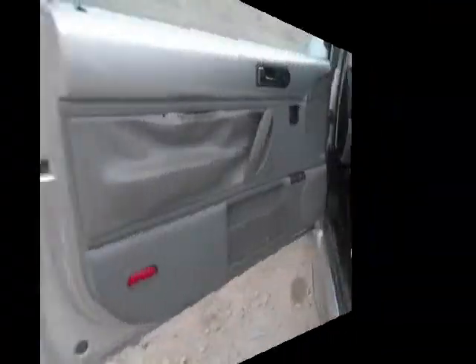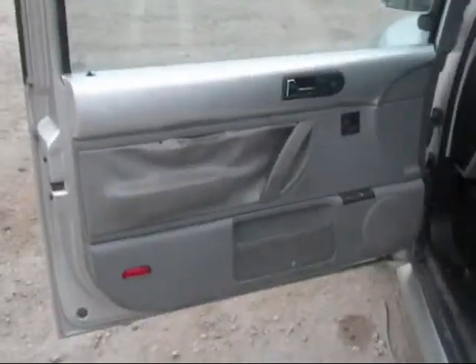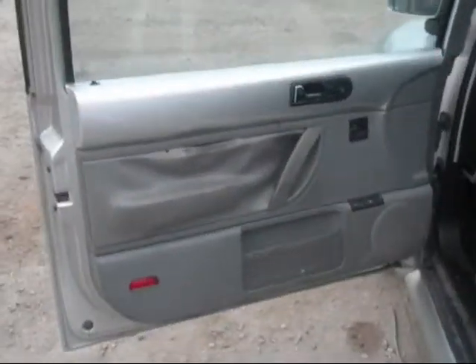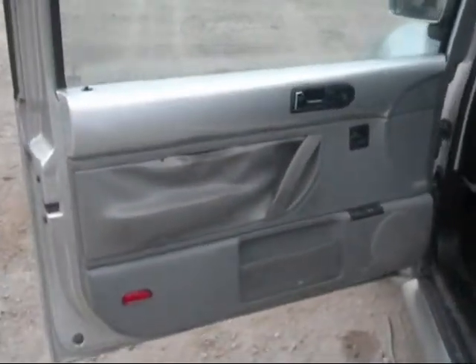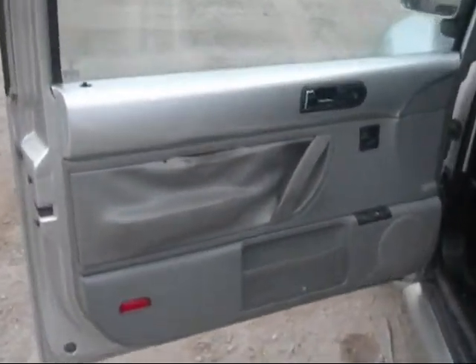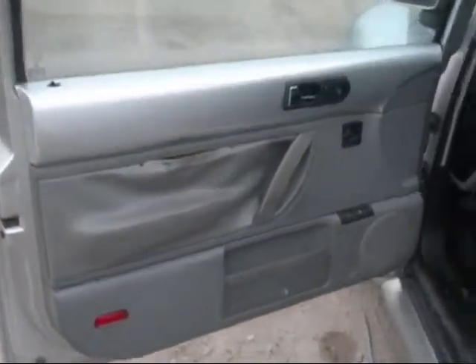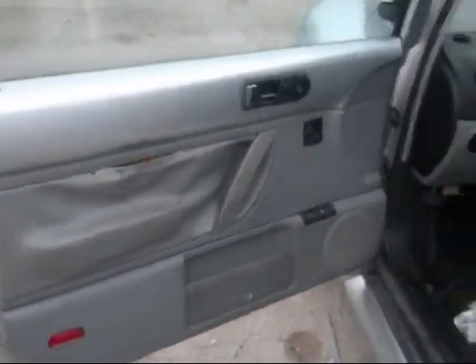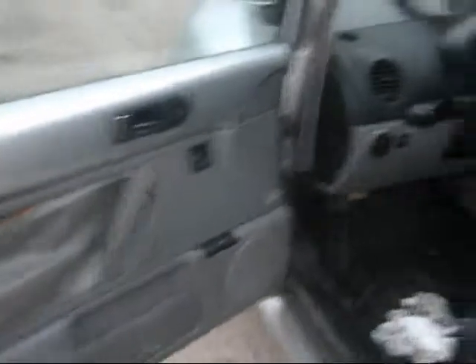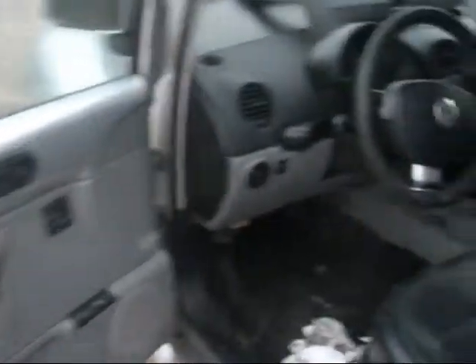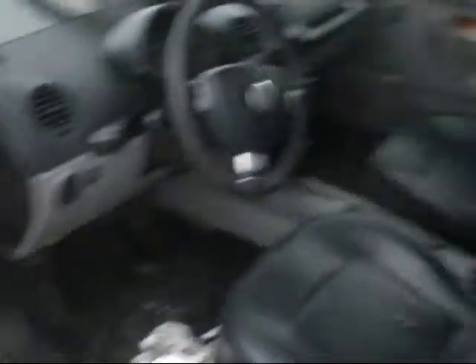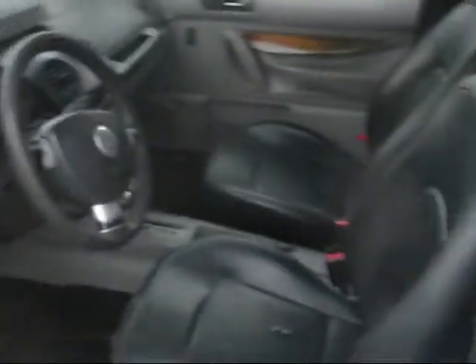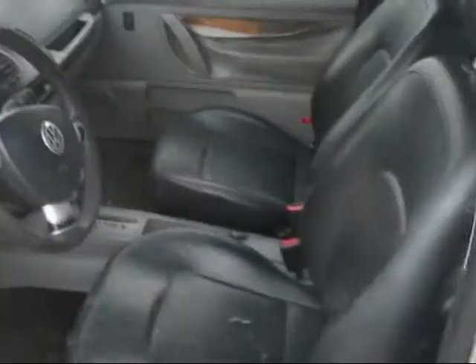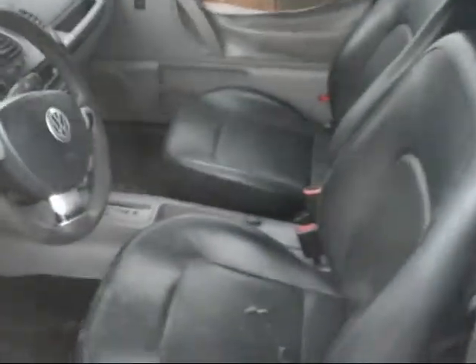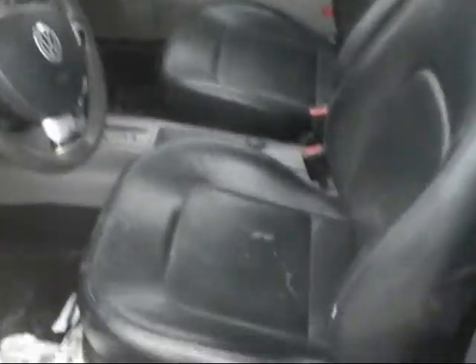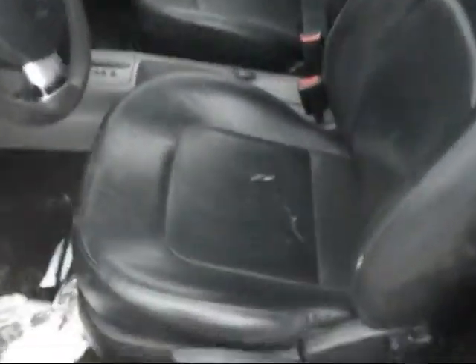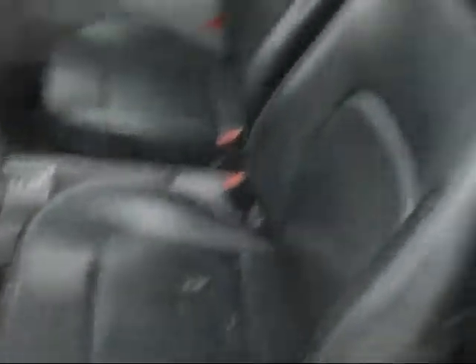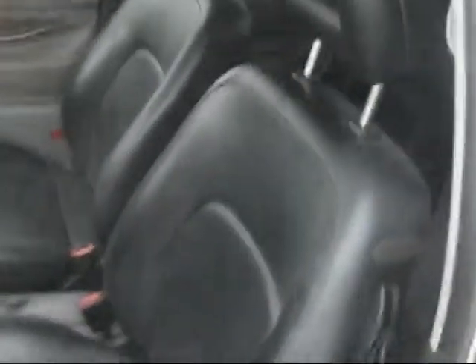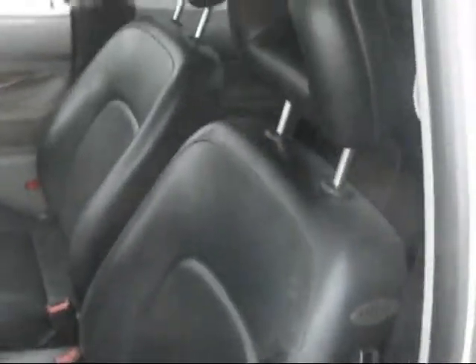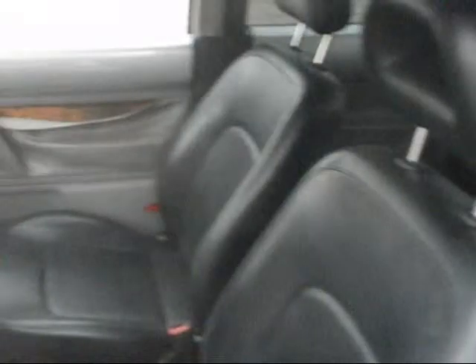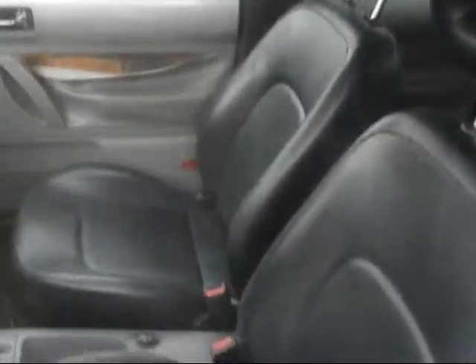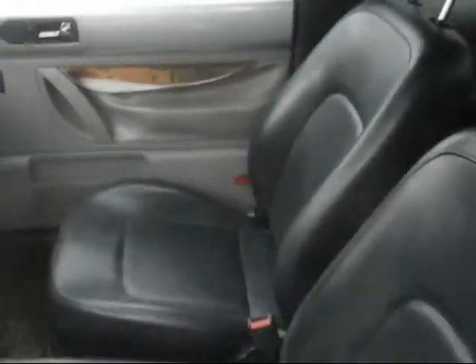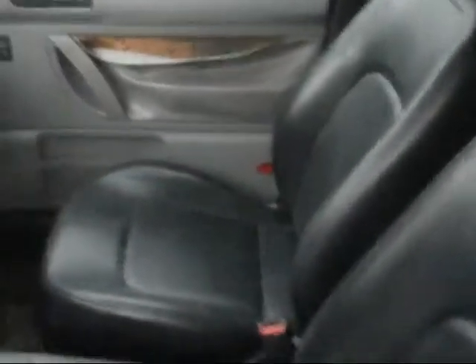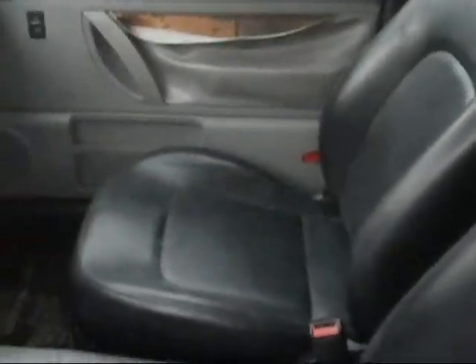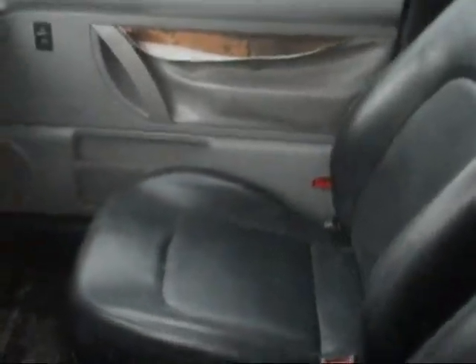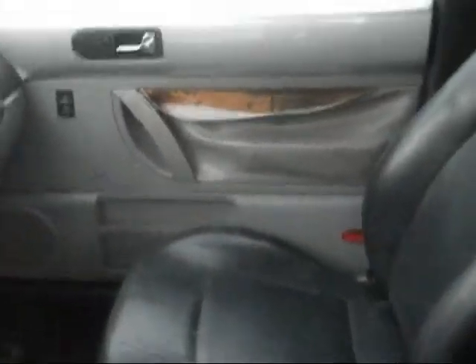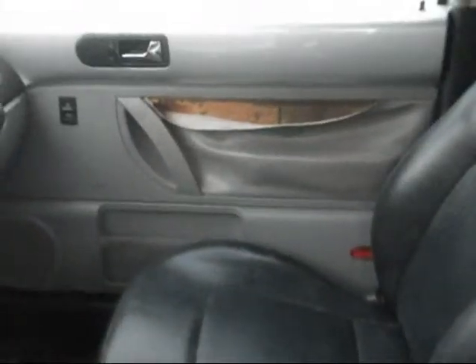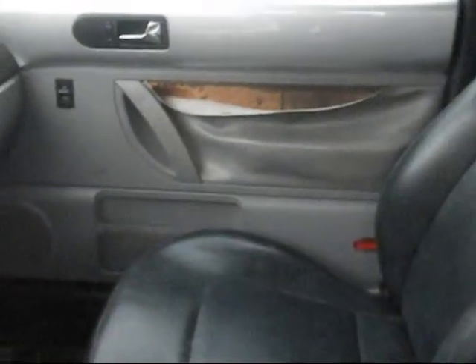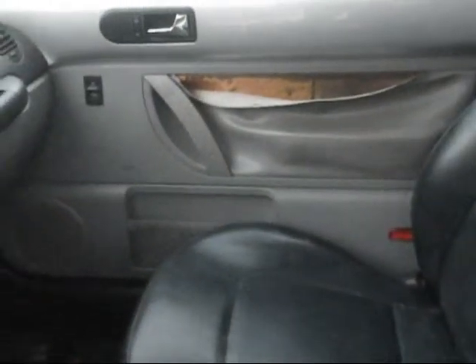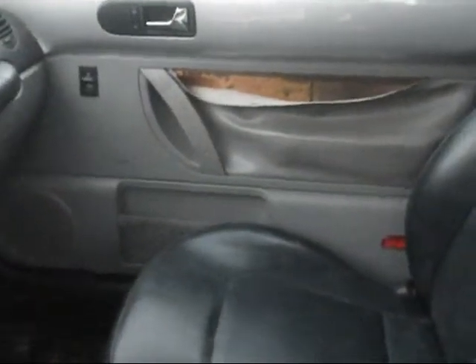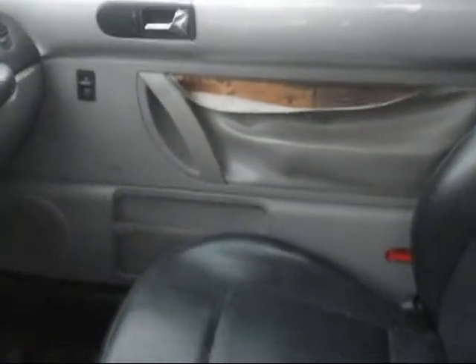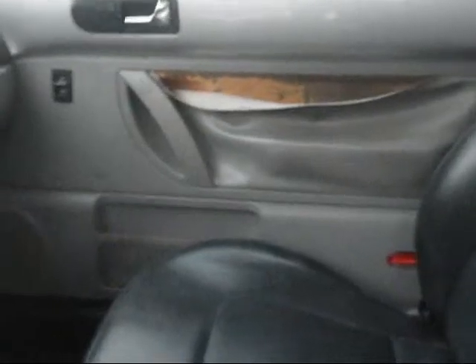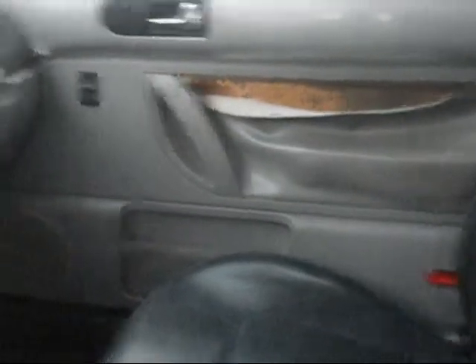Driver's side trim panel is ripped, no good. Front seat driver's side has a small tear in it, but otherwise in good condition. Passenger's side is in good condition. Passenger's side trim panel is ripped, no good.